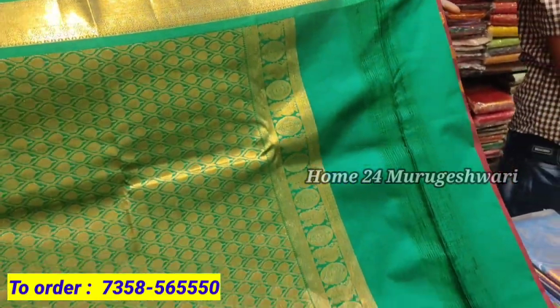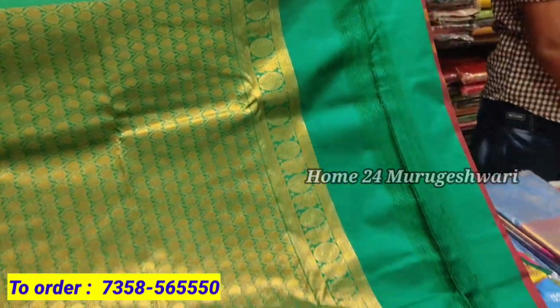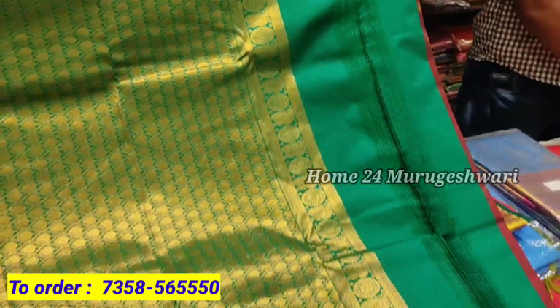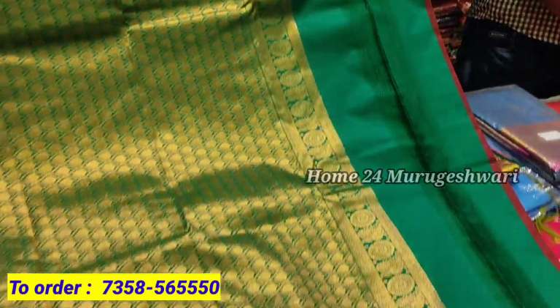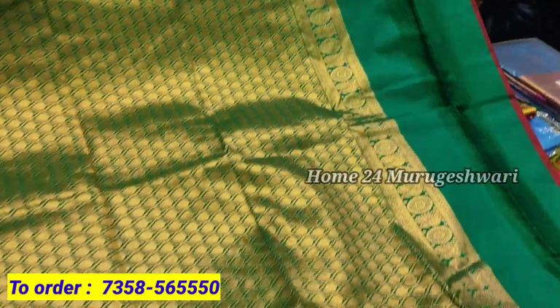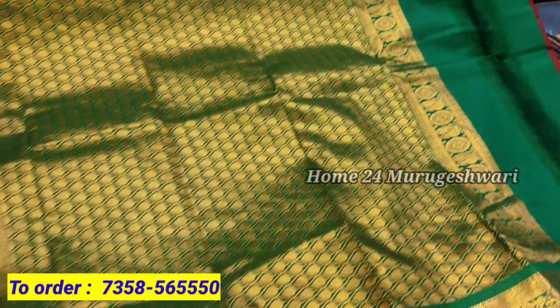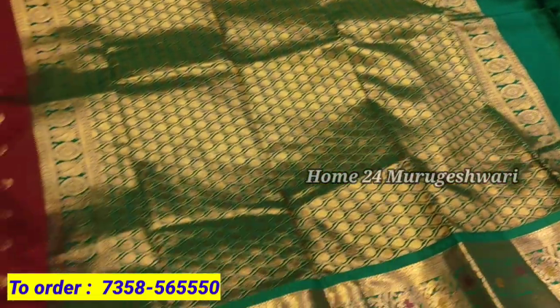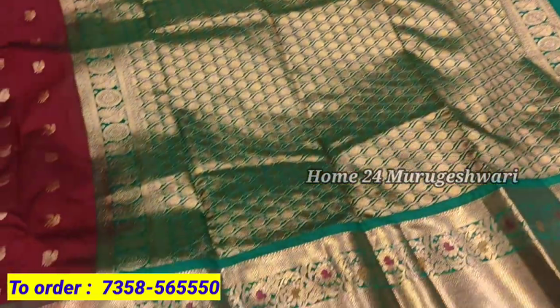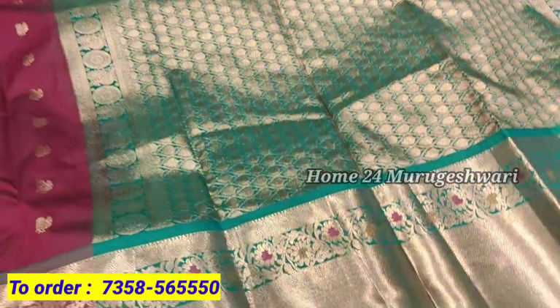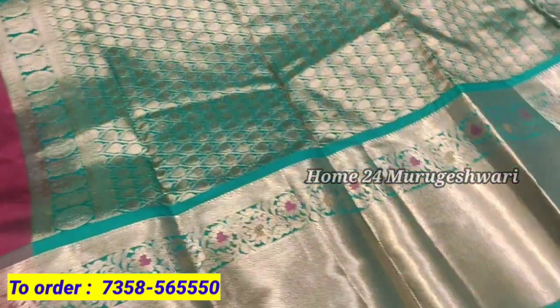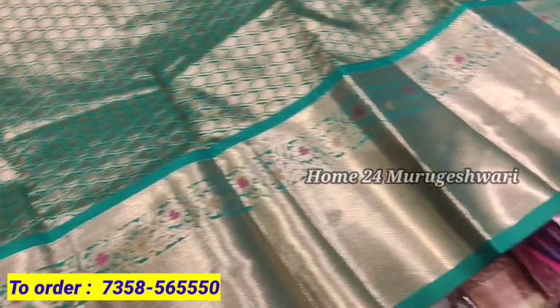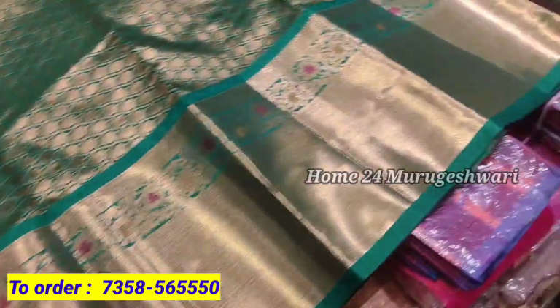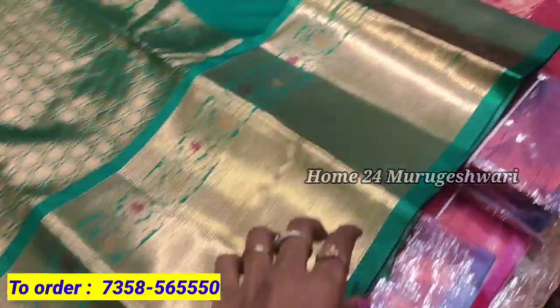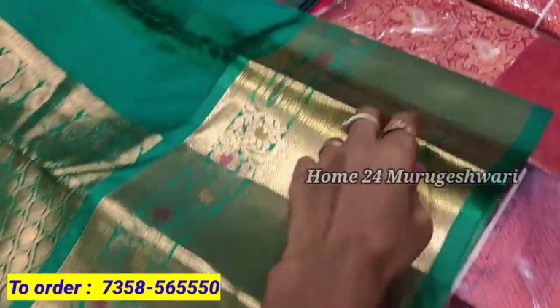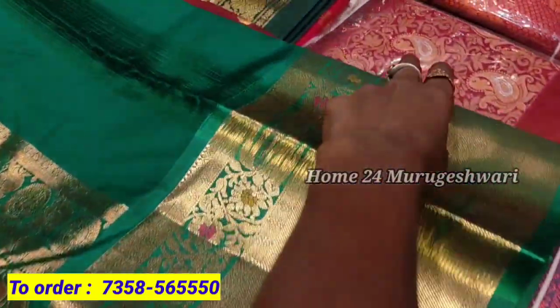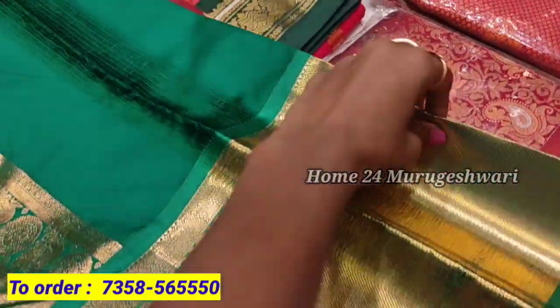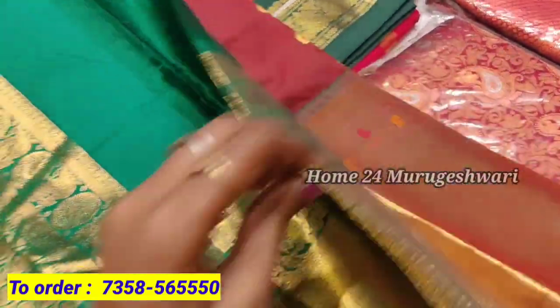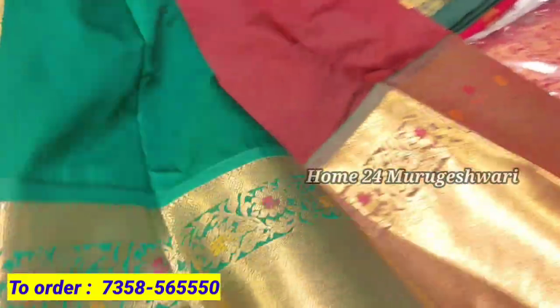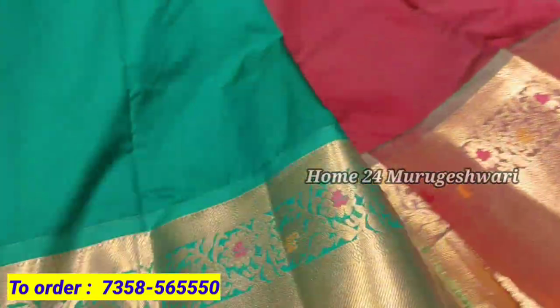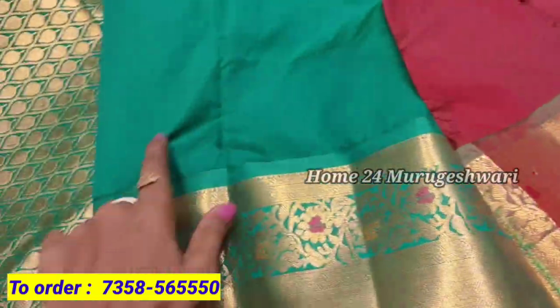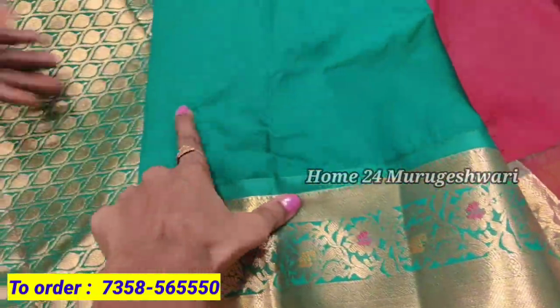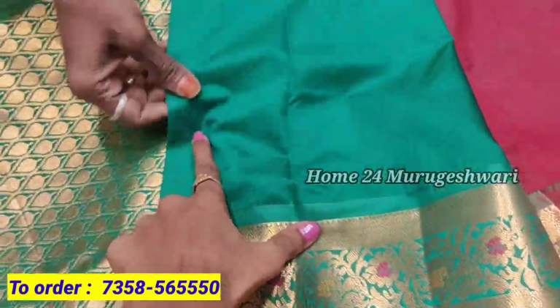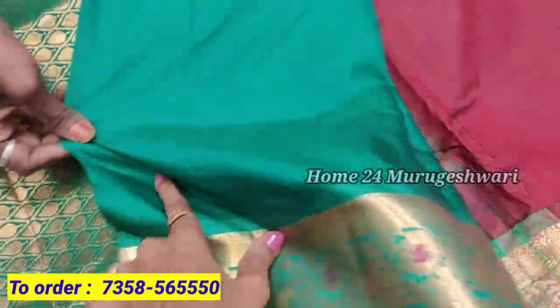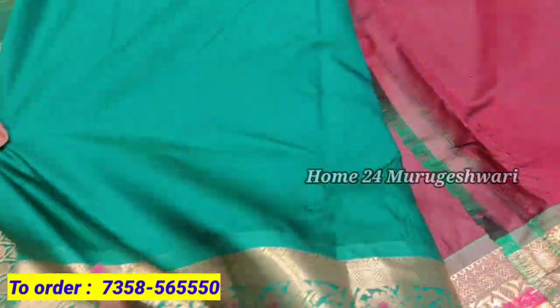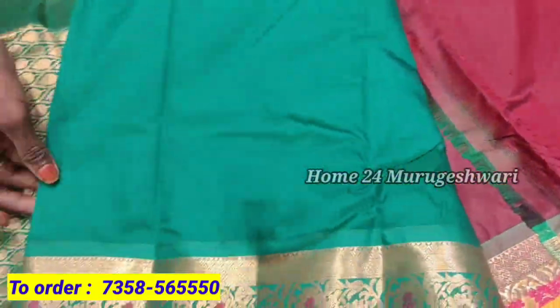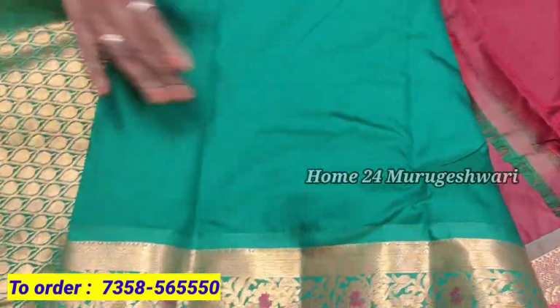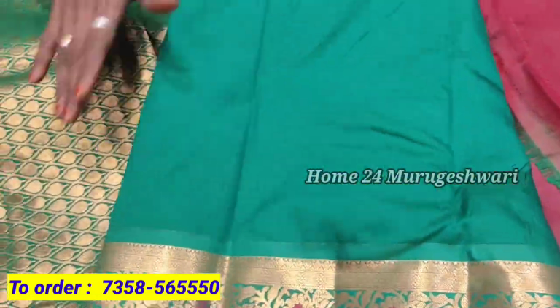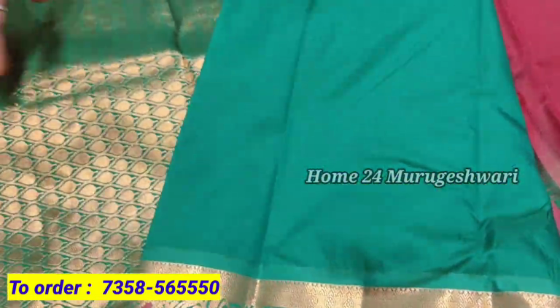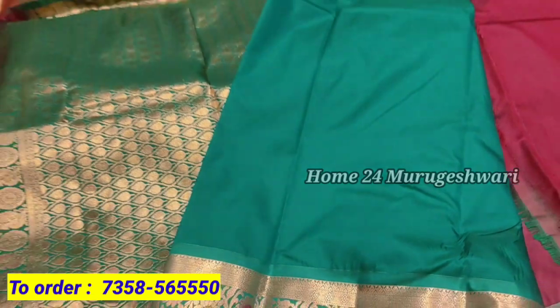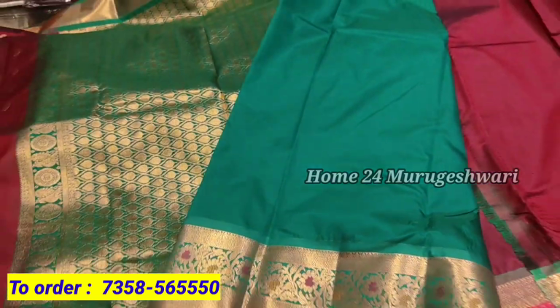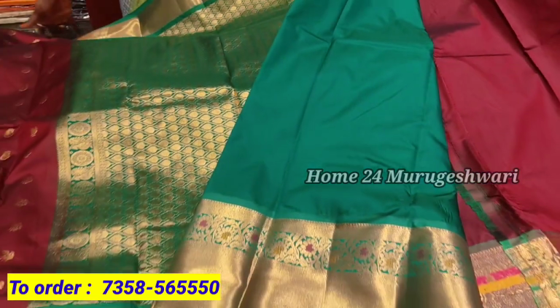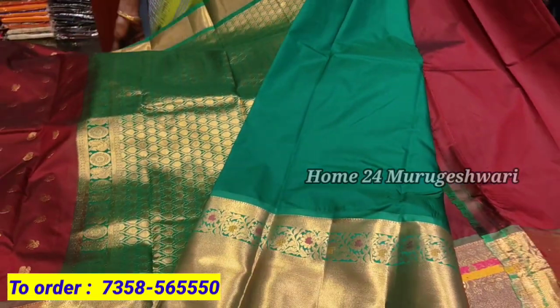It has a very heavy border. It is a small size border. The blouse is a green color.